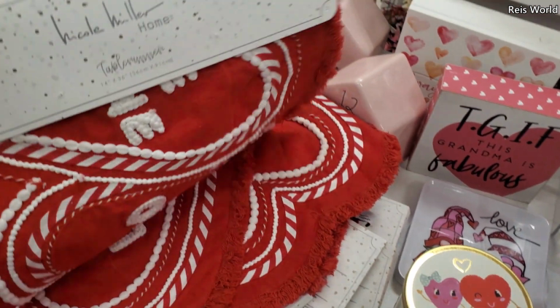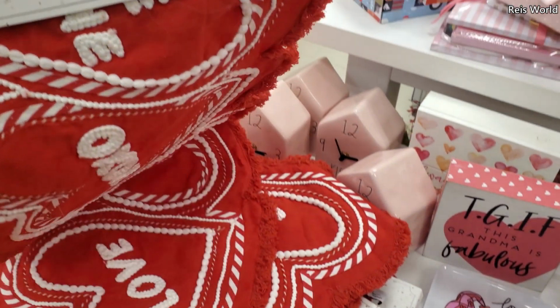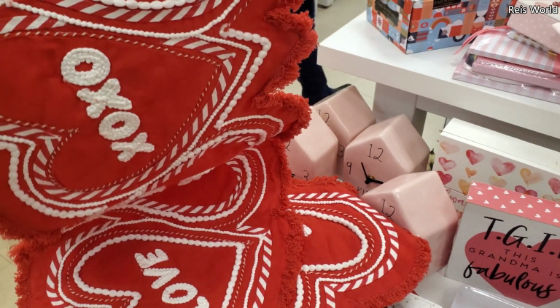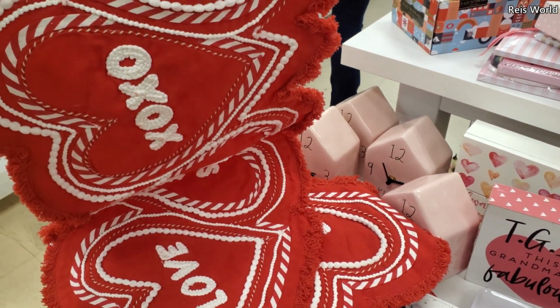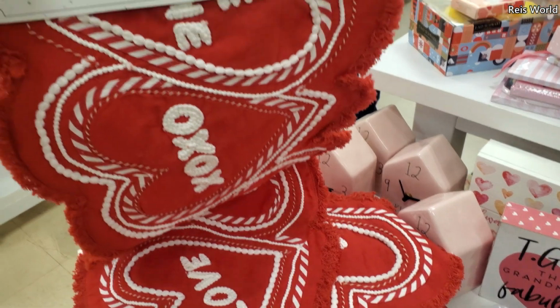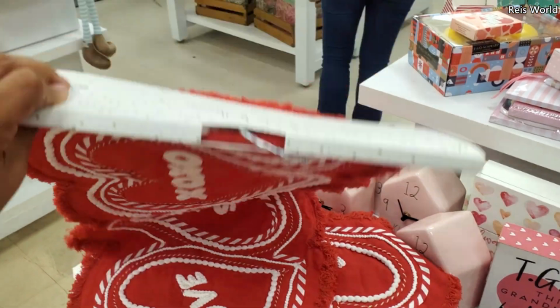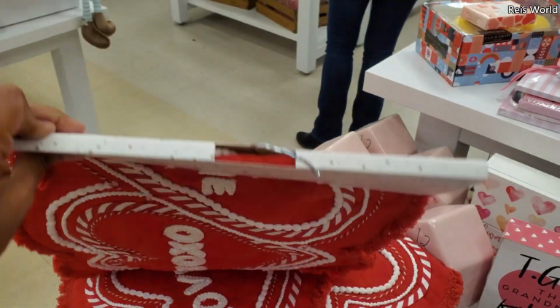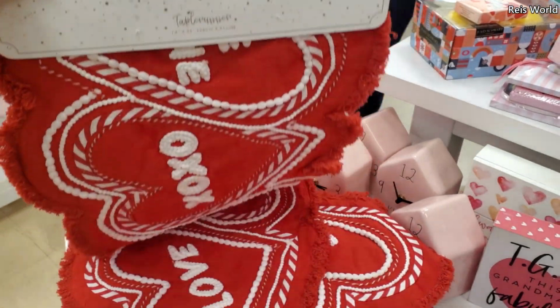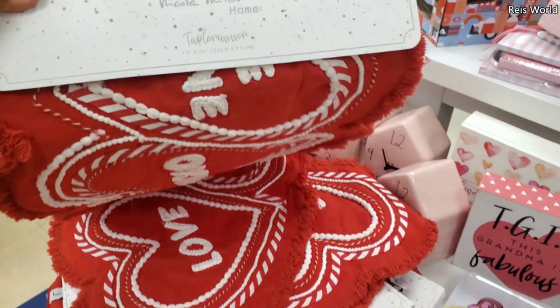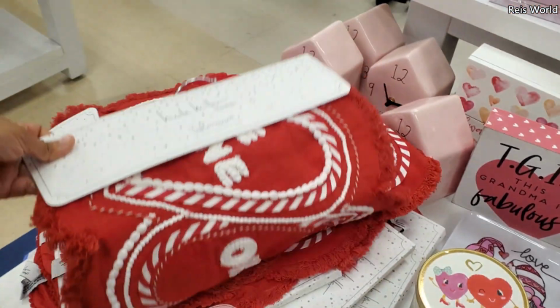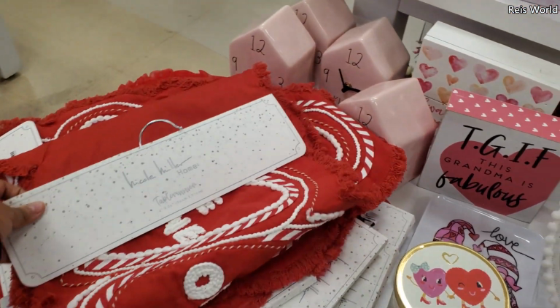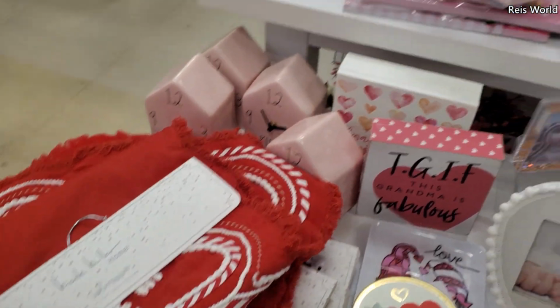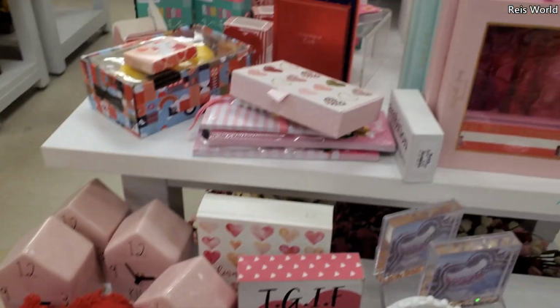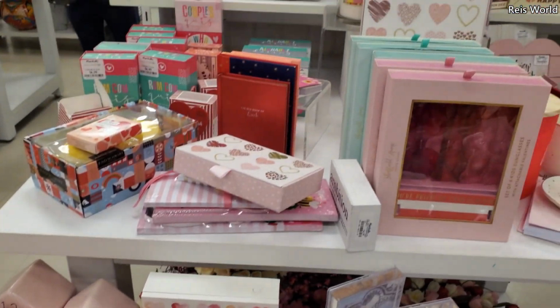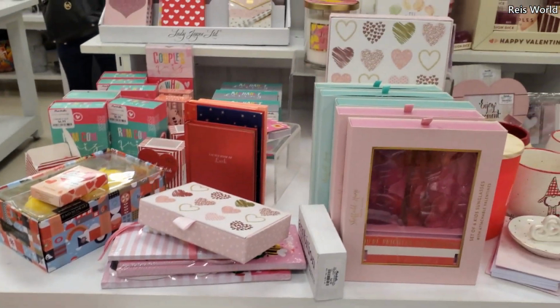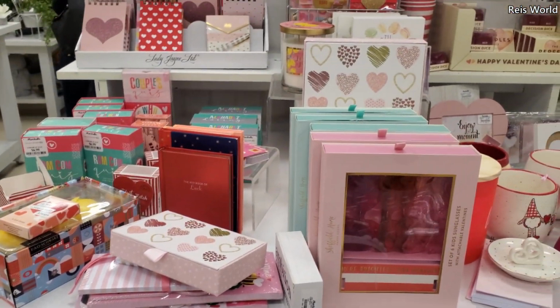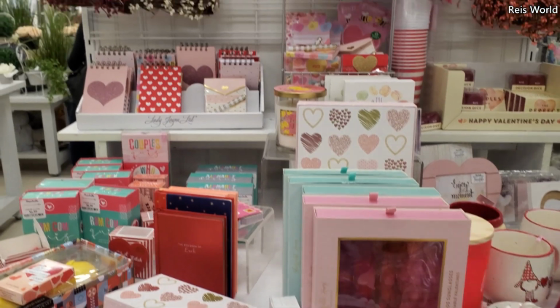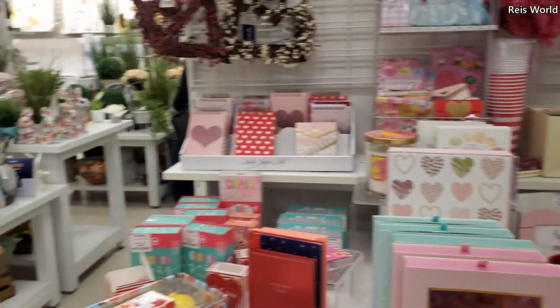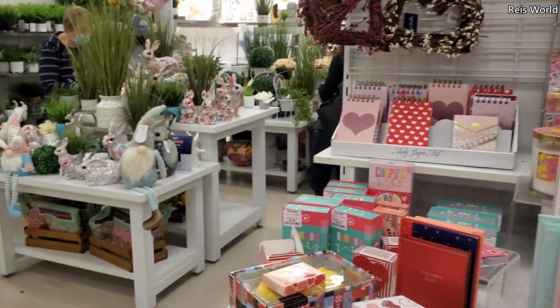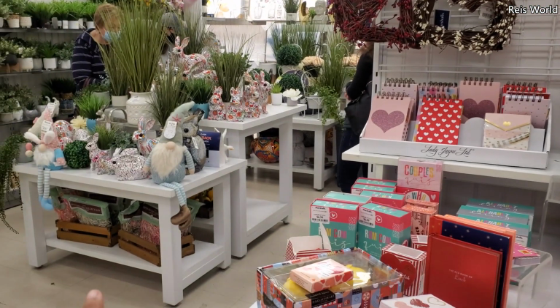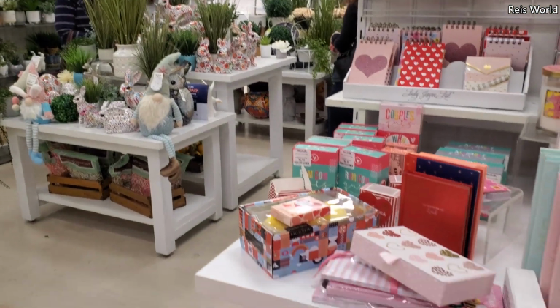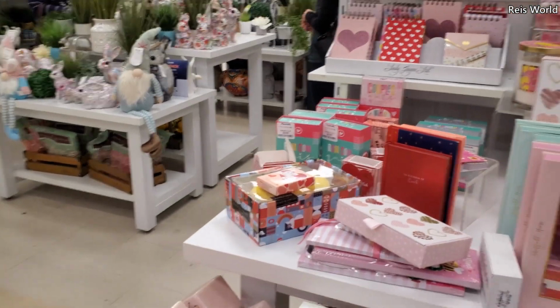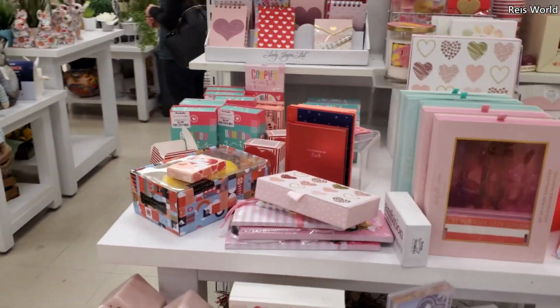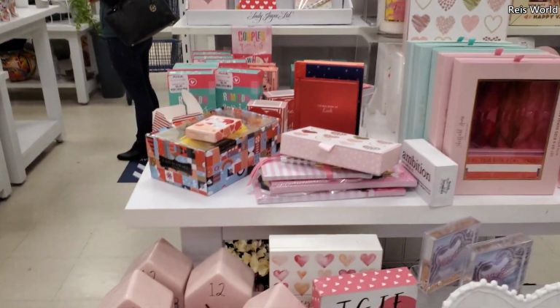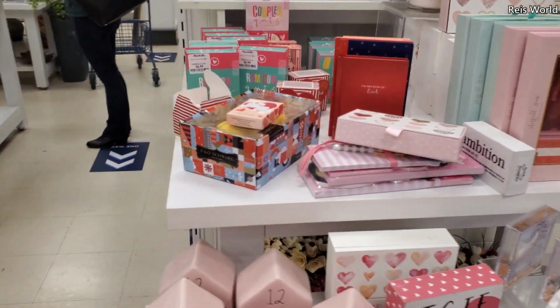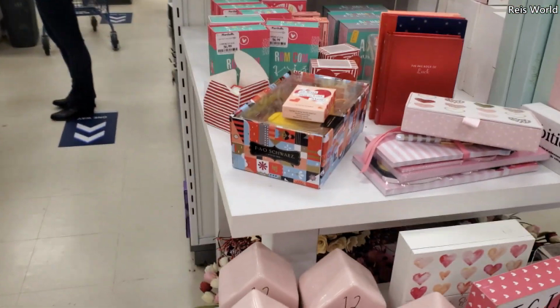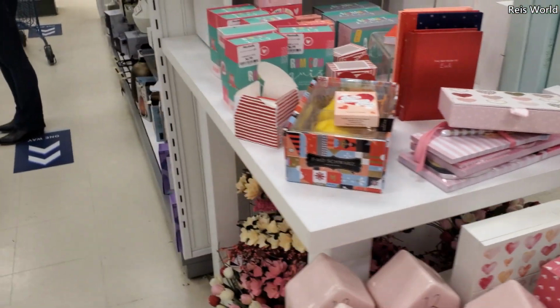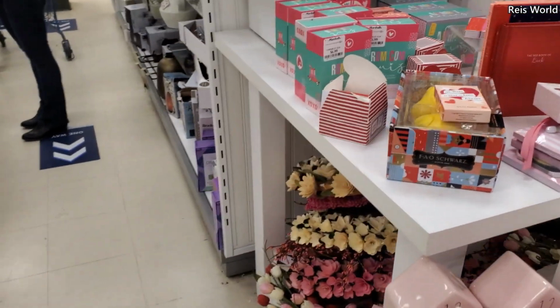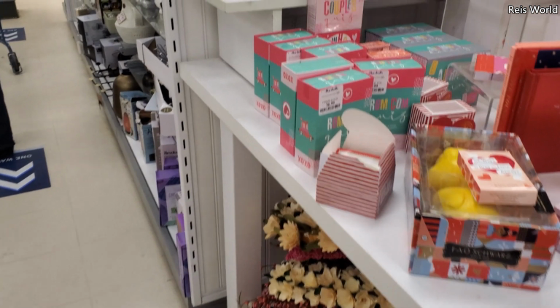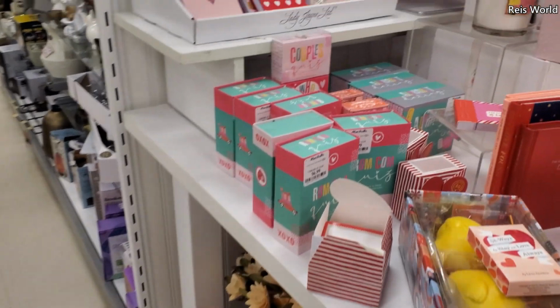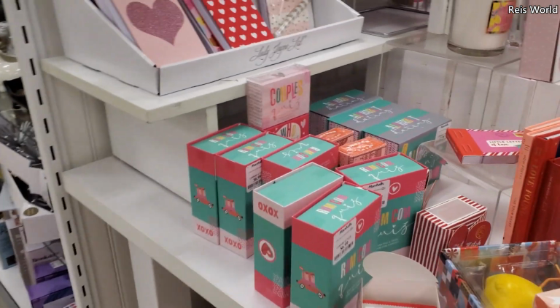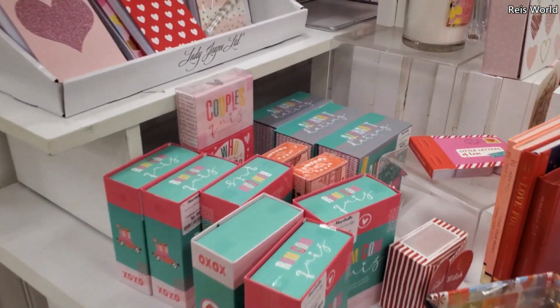And then the table runner by Nicole Miller — these are $15. I can't believe that's all they have for spring right here. That's about it. TJ Maxx definitely has way more.